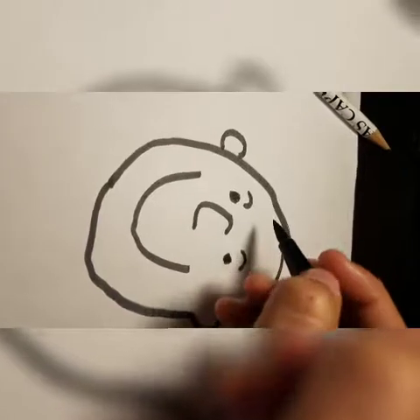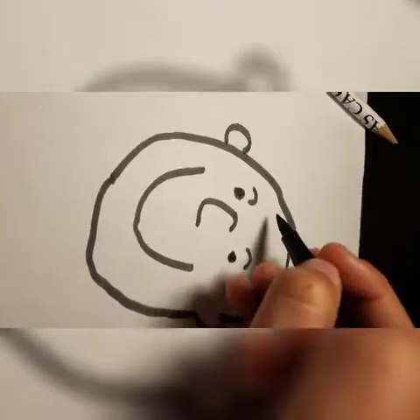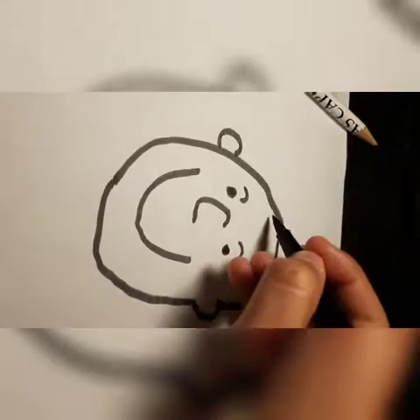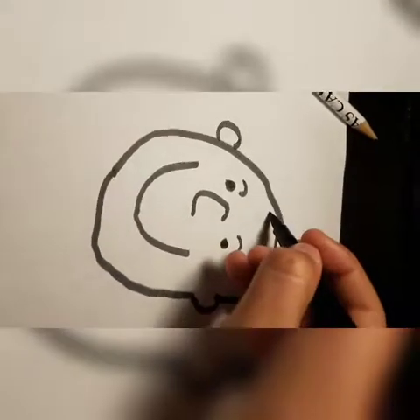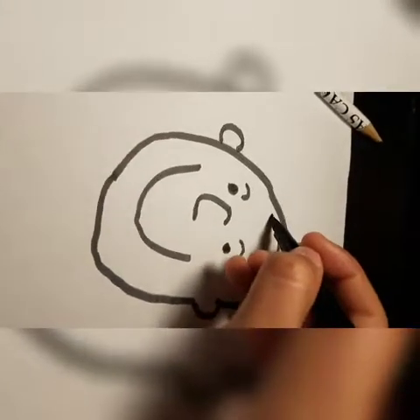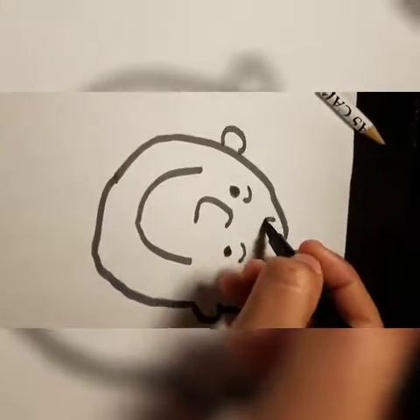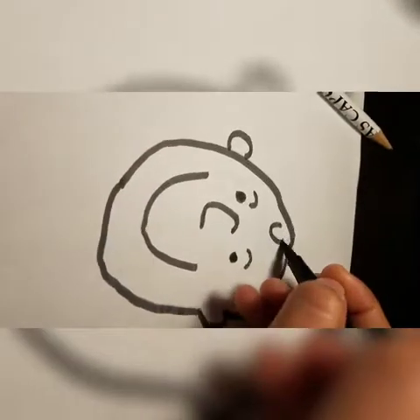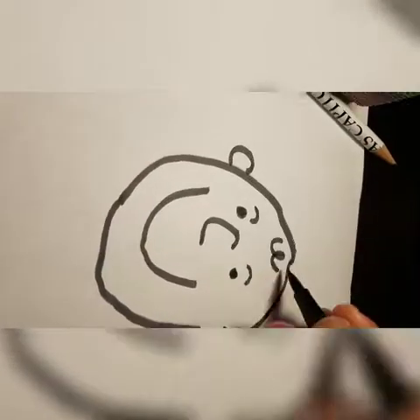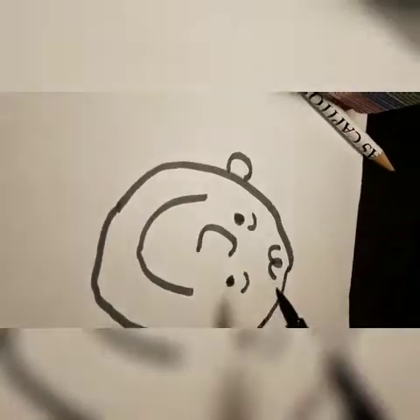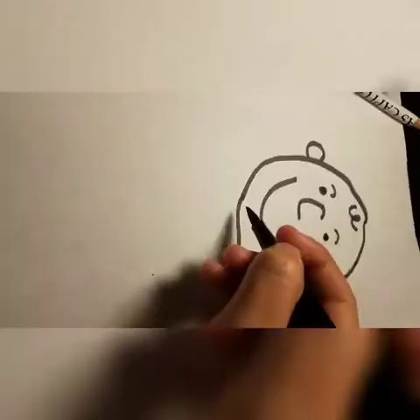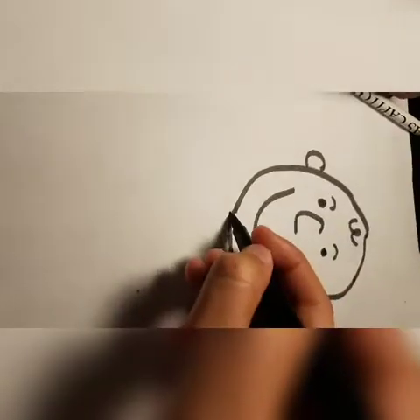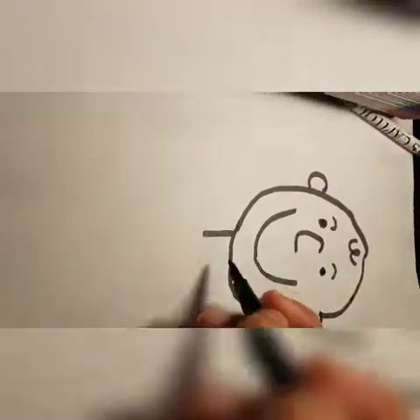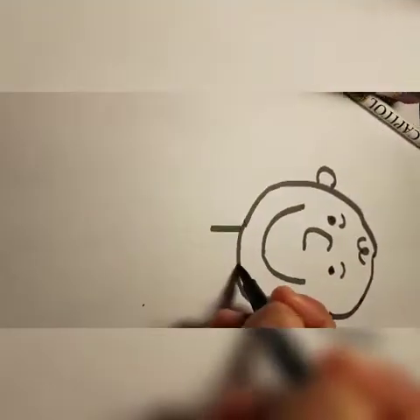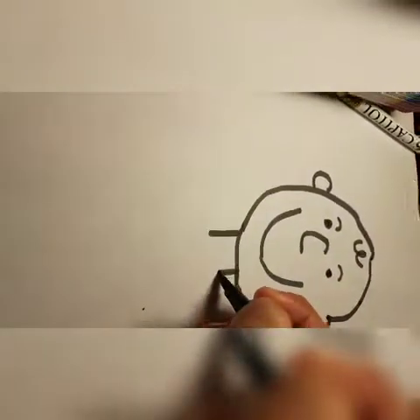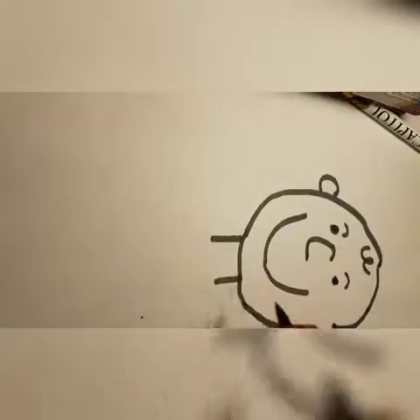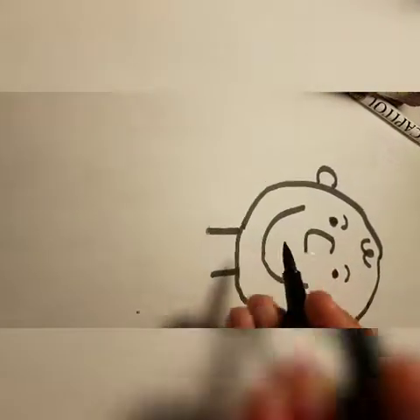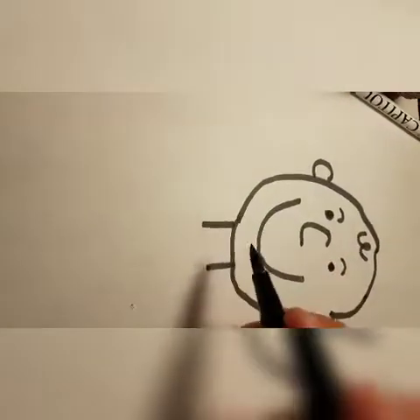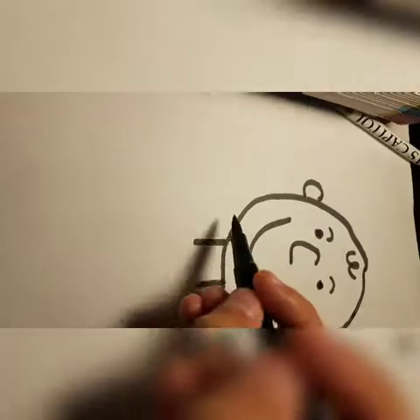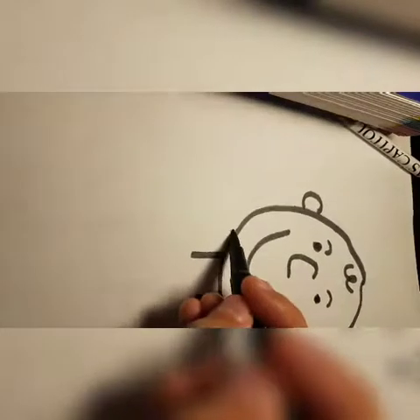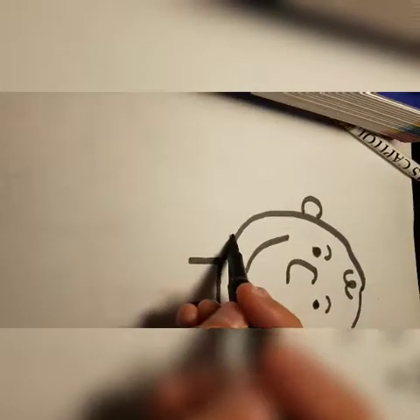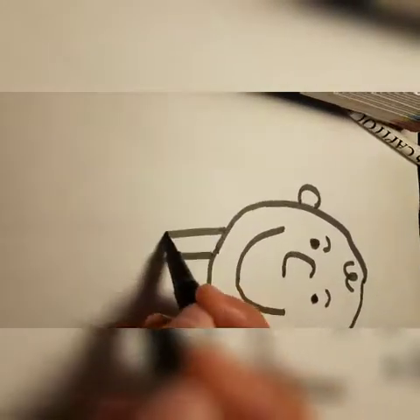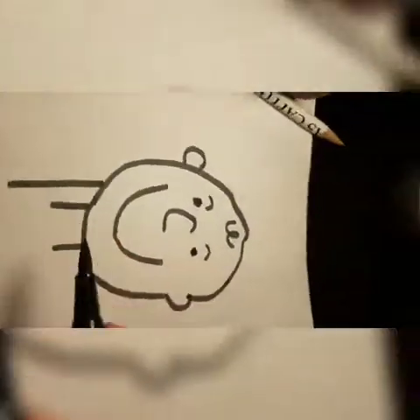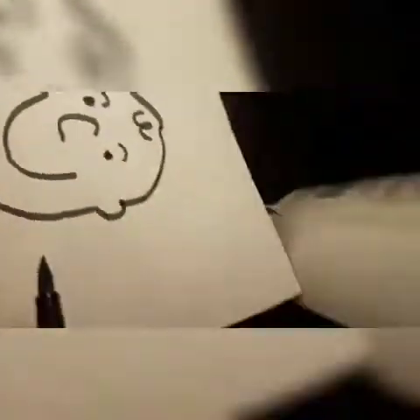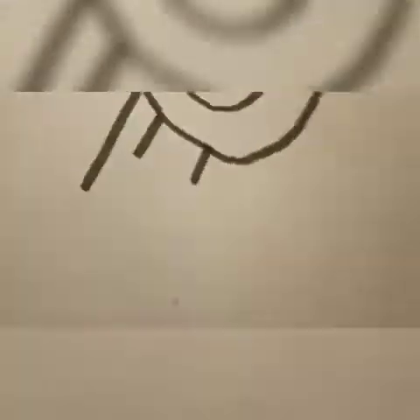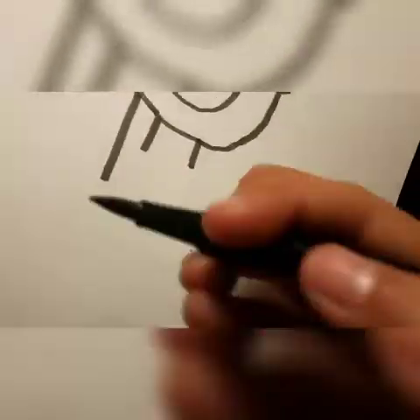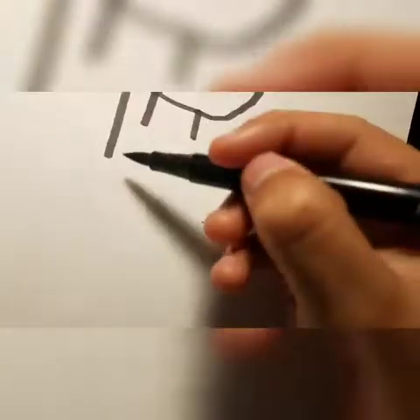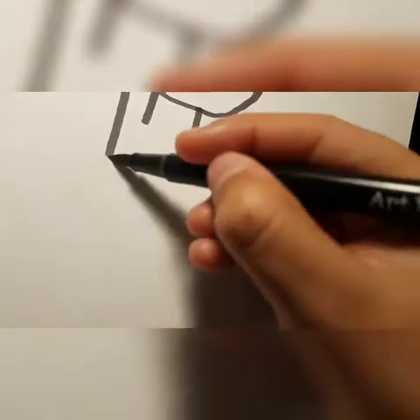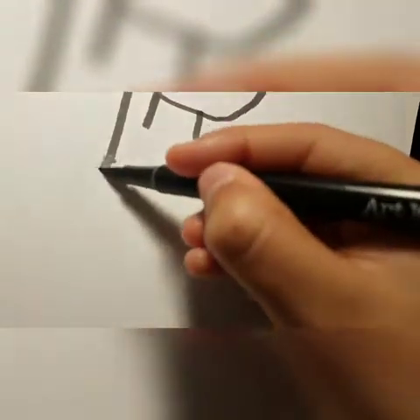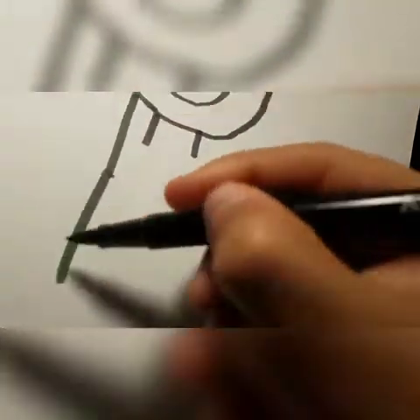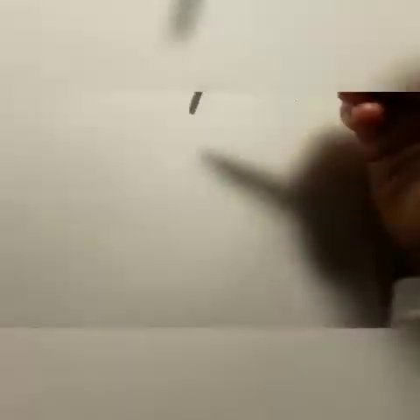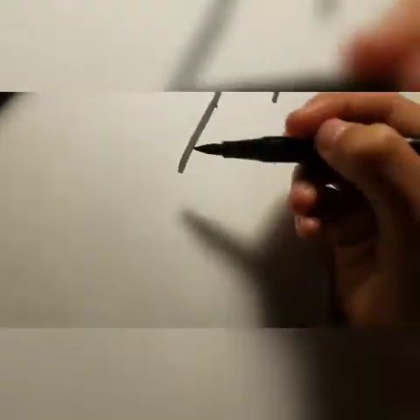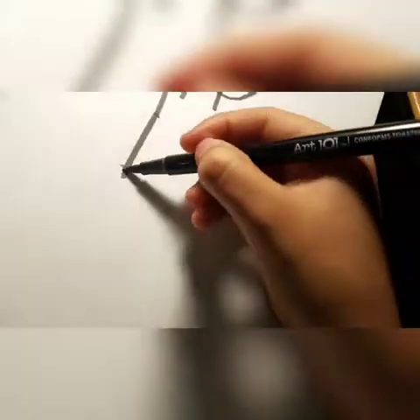You also want to make like a cursive E, like that. Then you want two lines — like 11 — and then a big L.